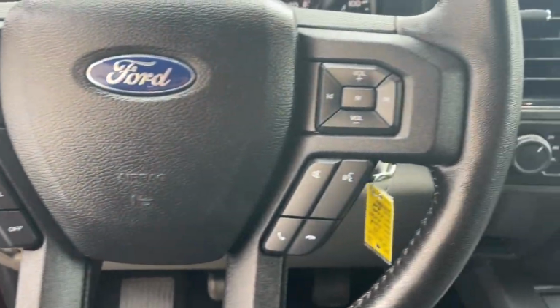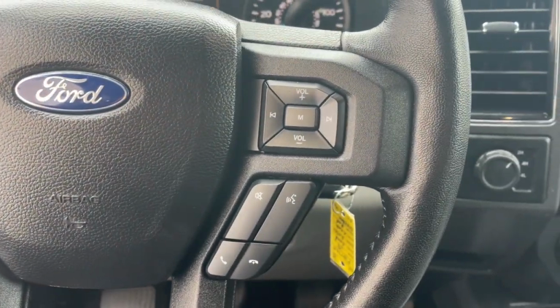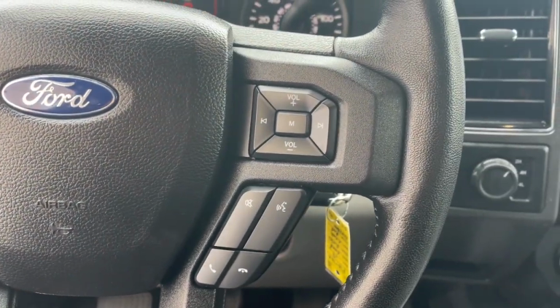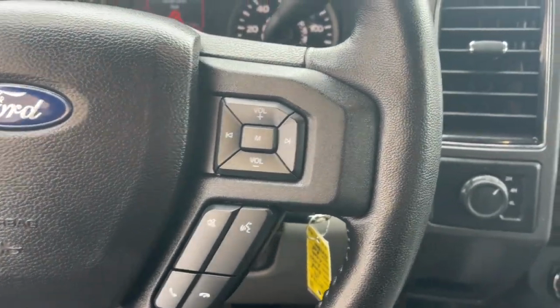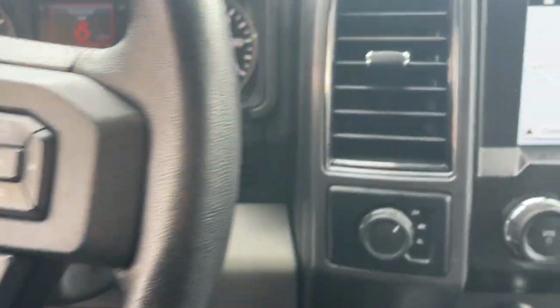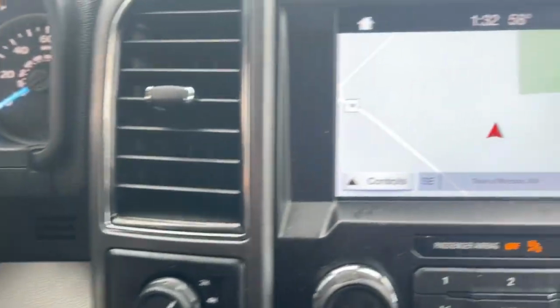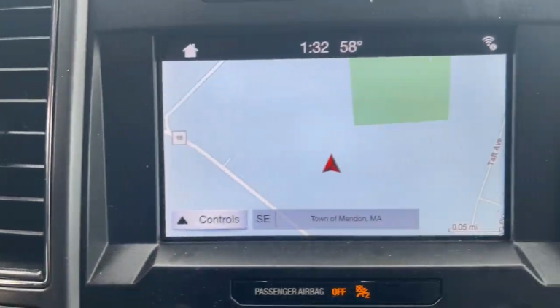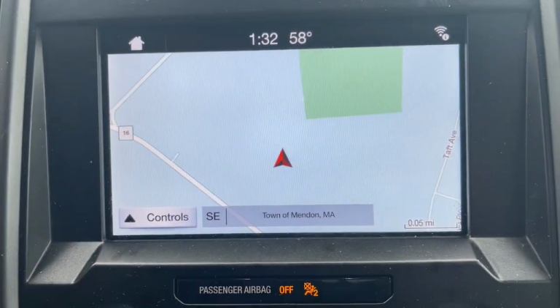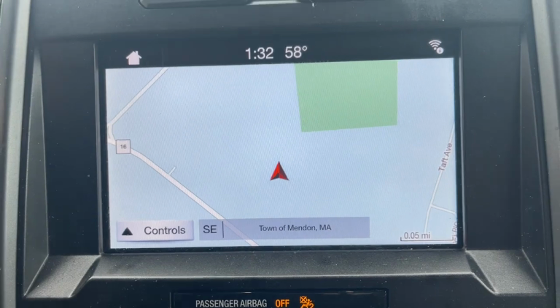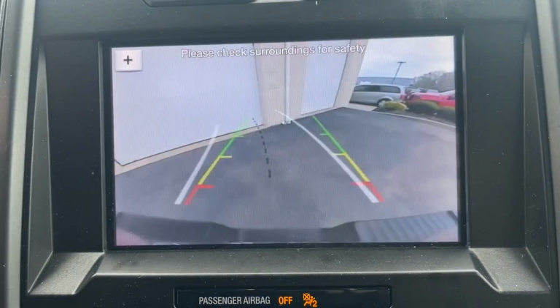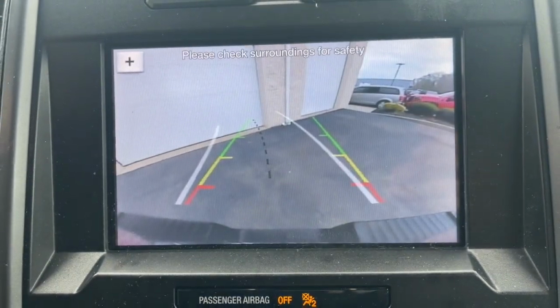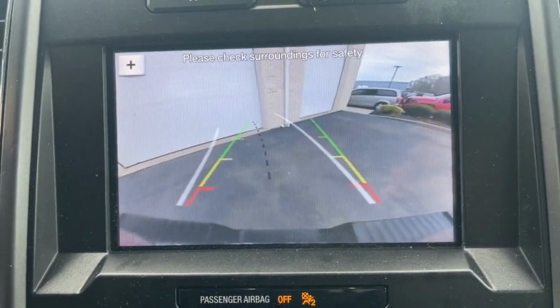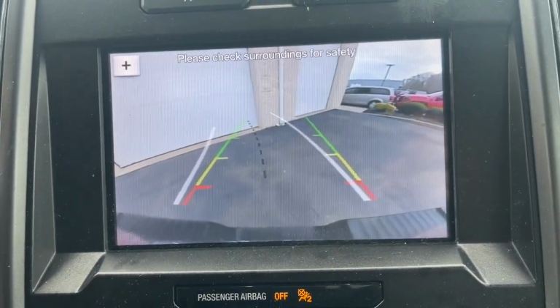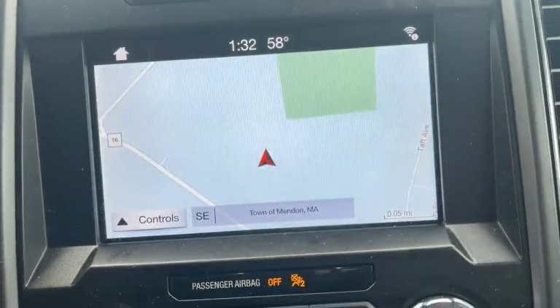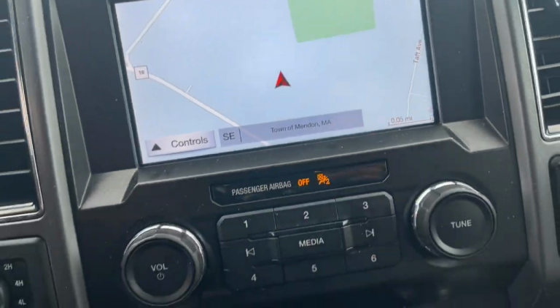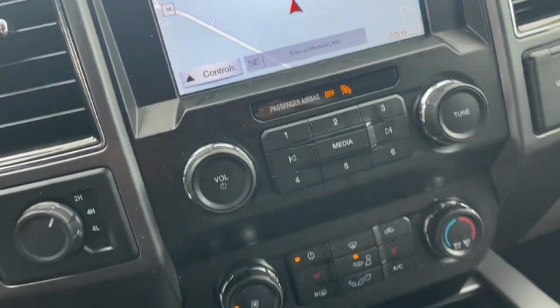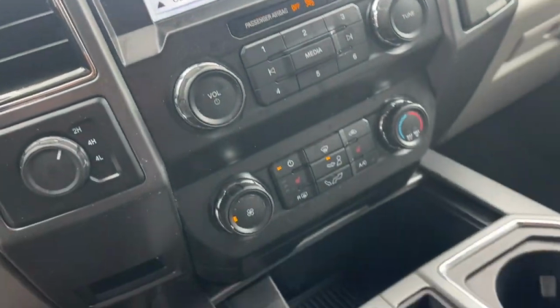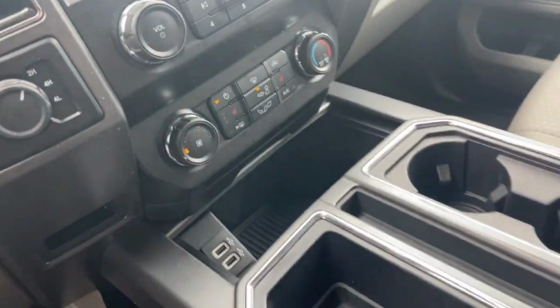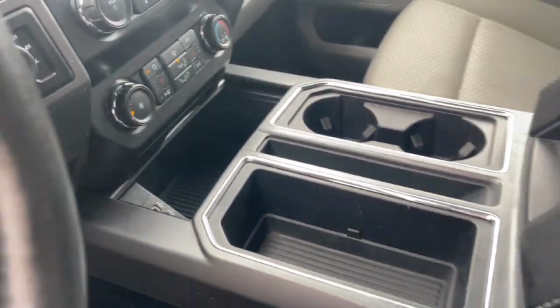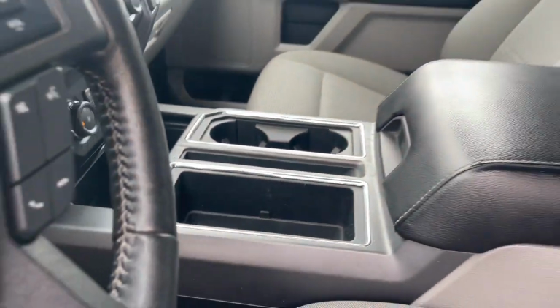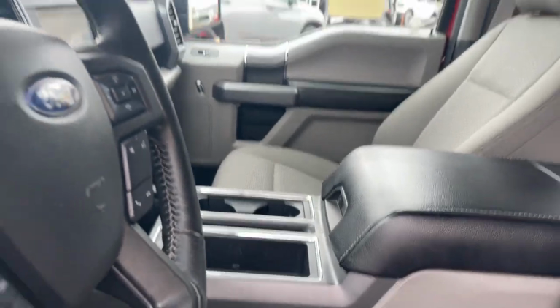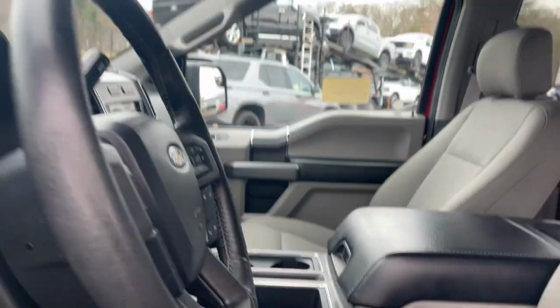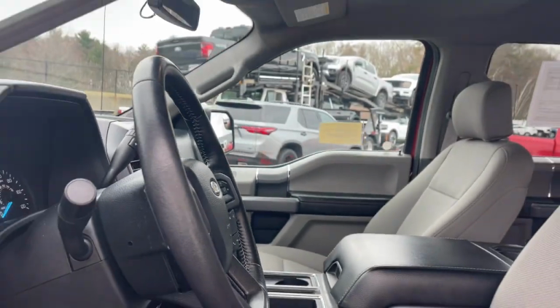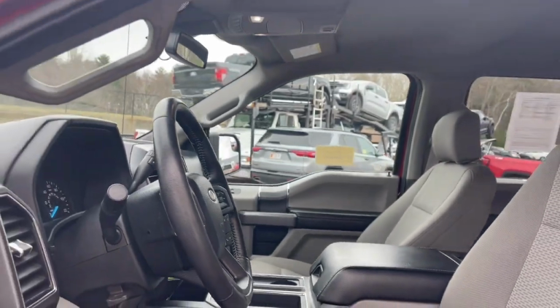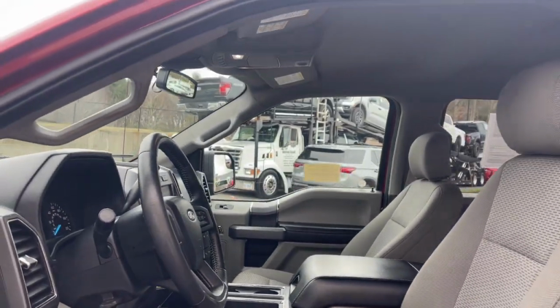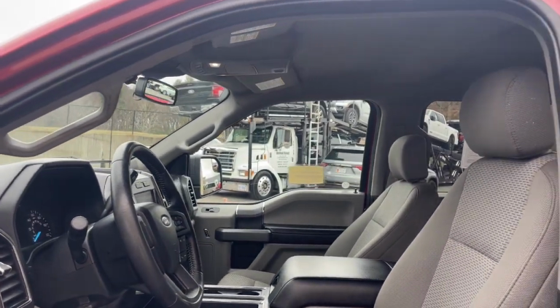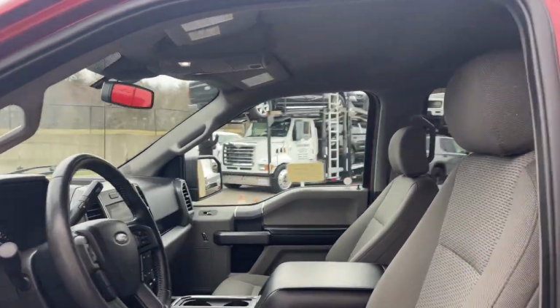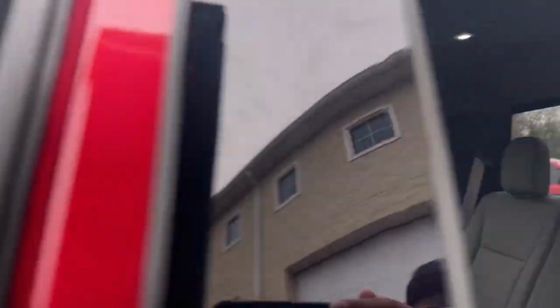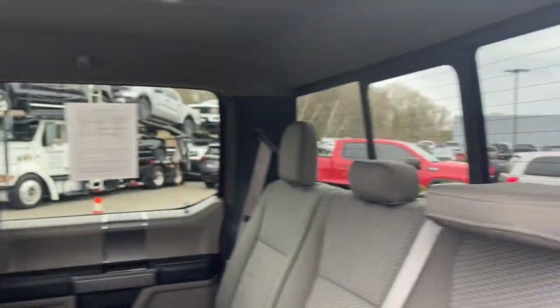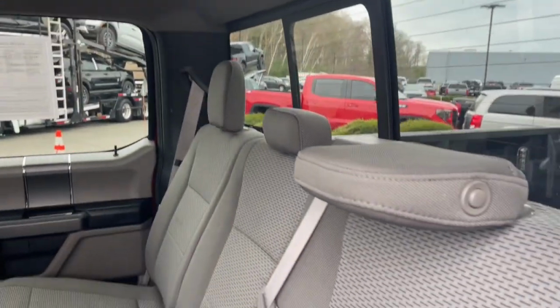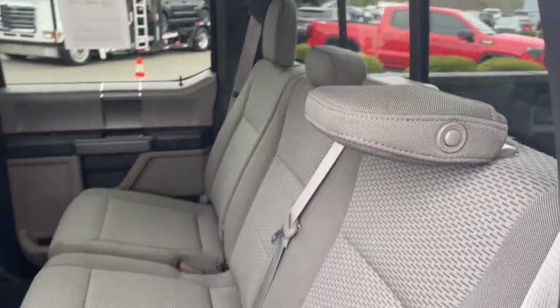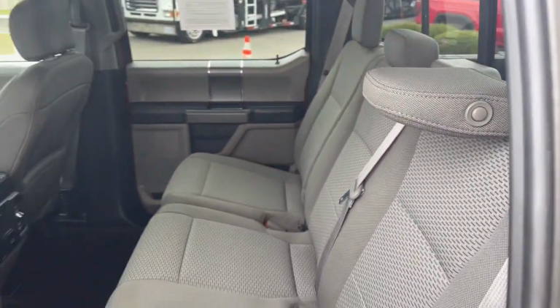Apple CarPlay and/or Android Auto, Navigation System, Keyless Entry, Remote Engine Start, Heated Mirrors, Fog Lamps, Backup Camera, Satellite Radio, Chrome Wheels, Power Driver Seat.